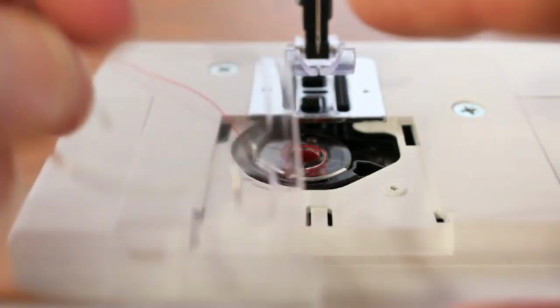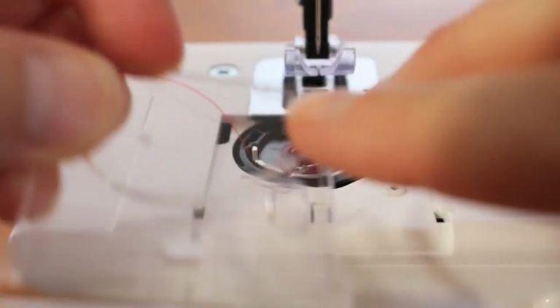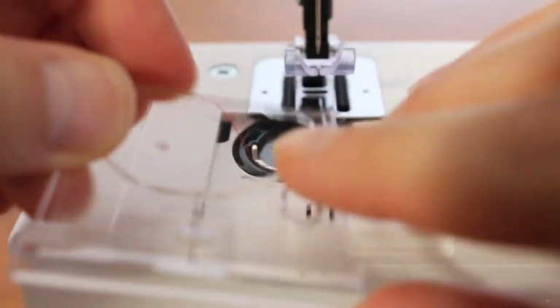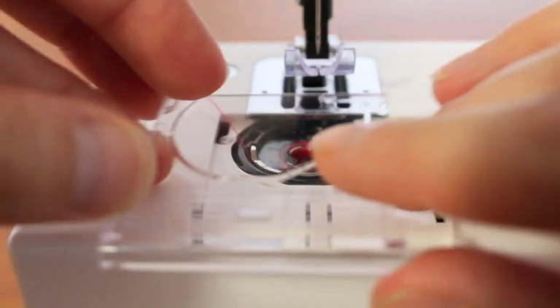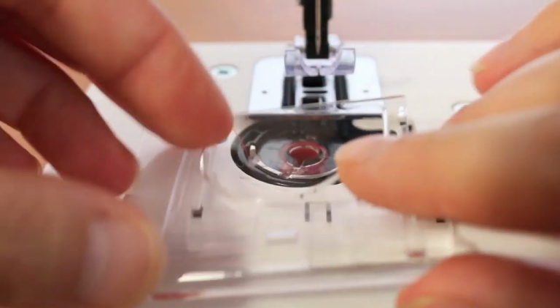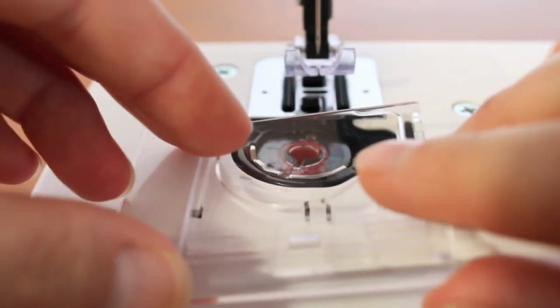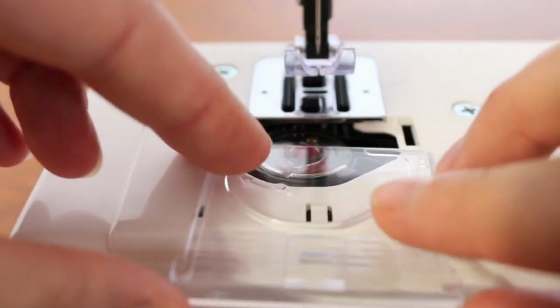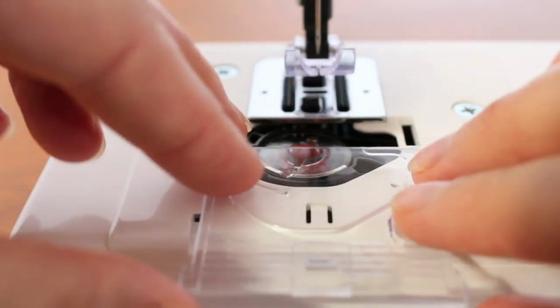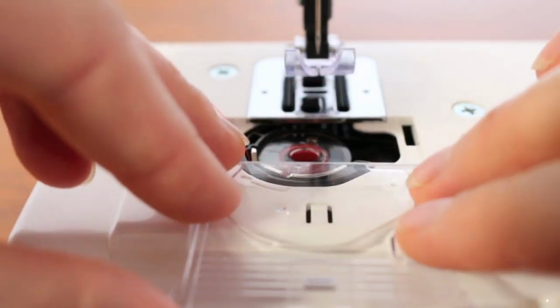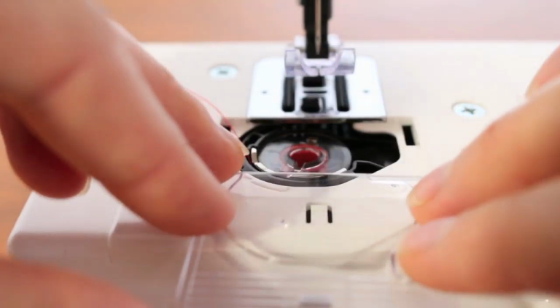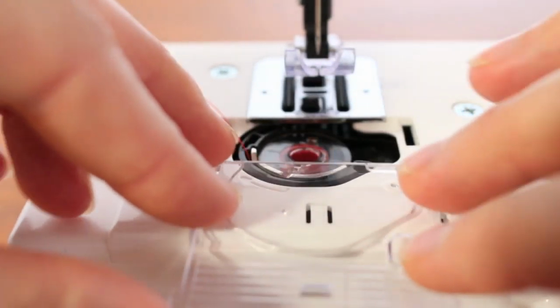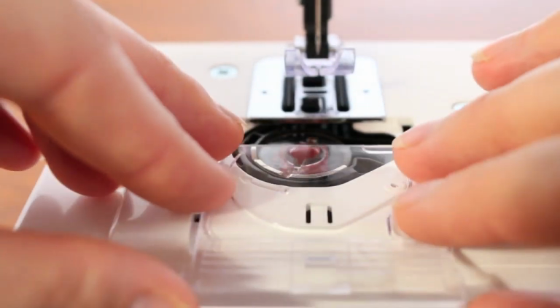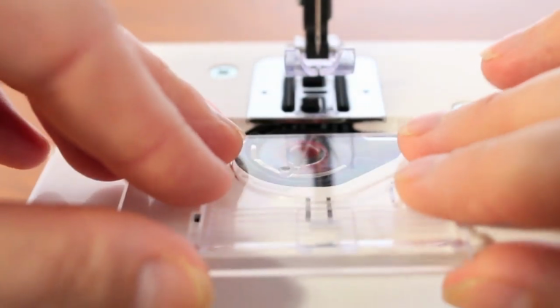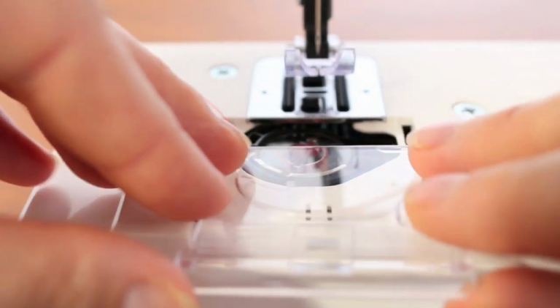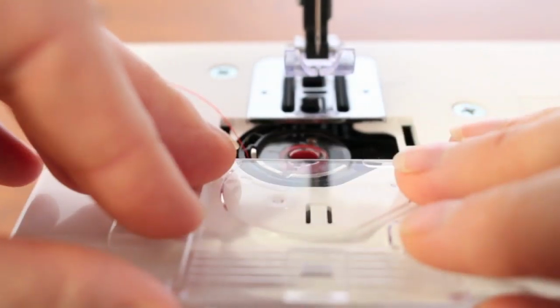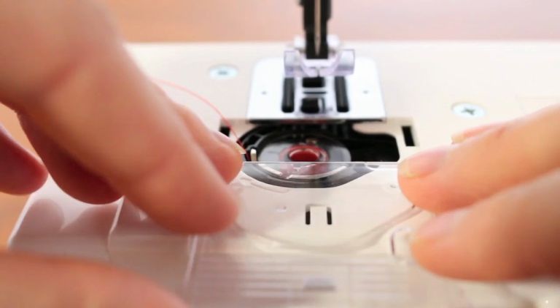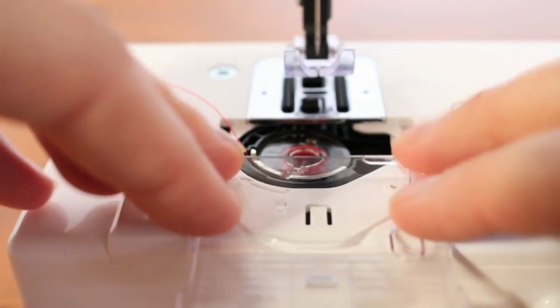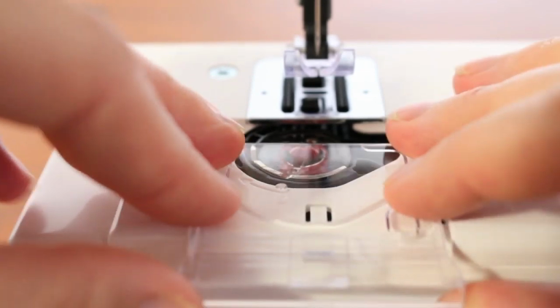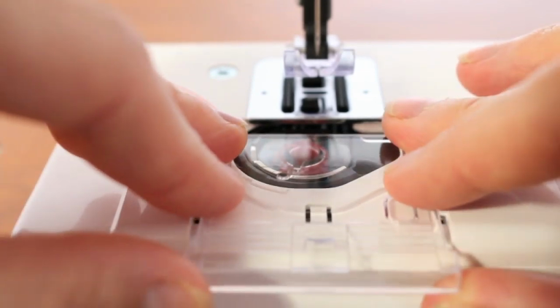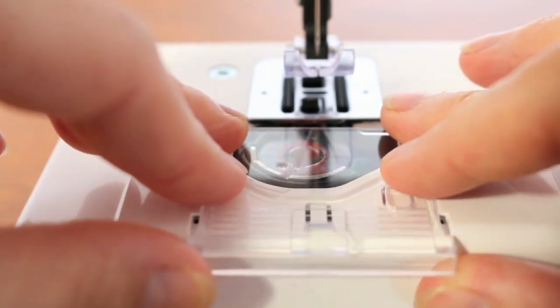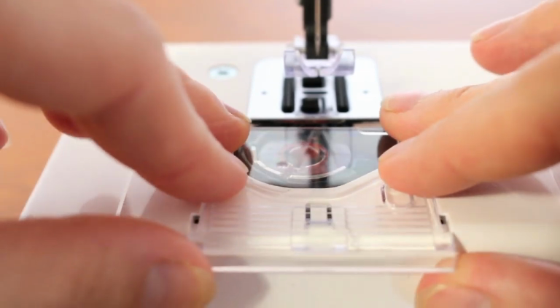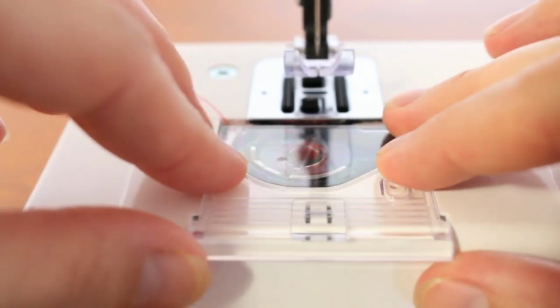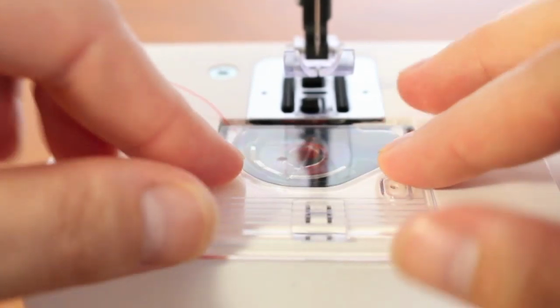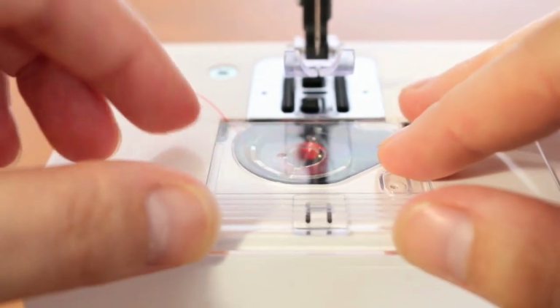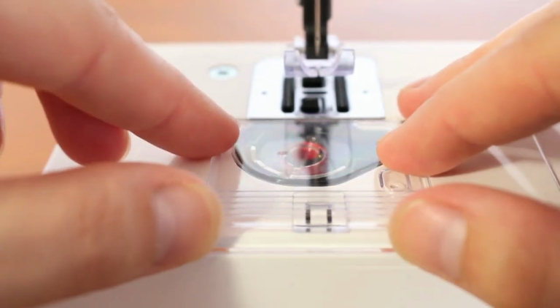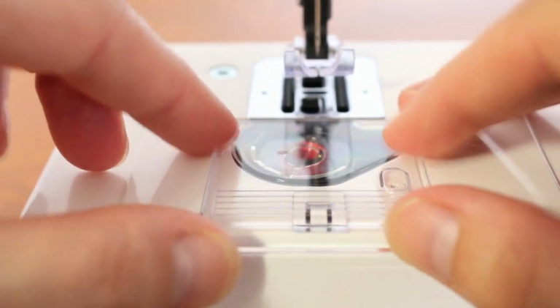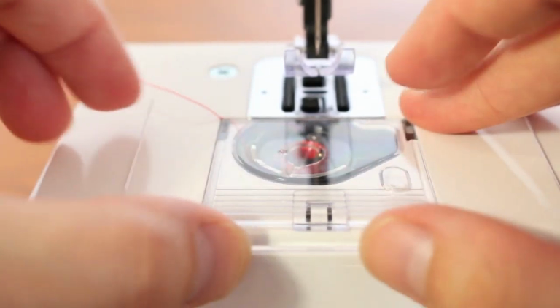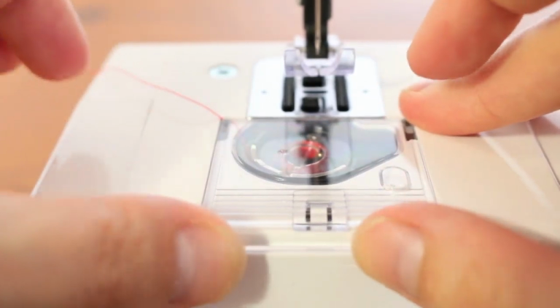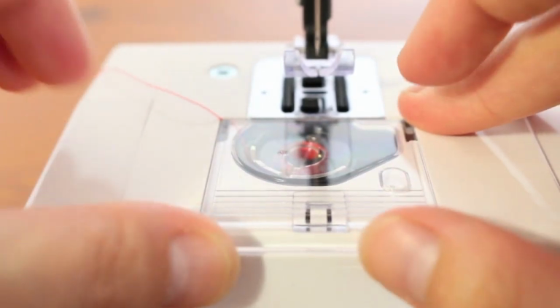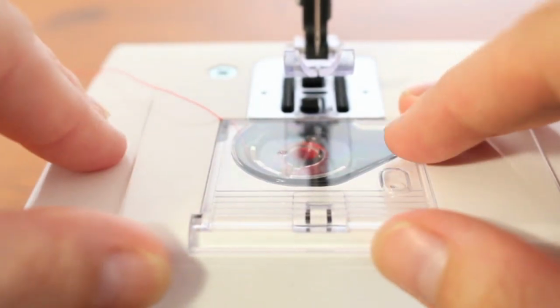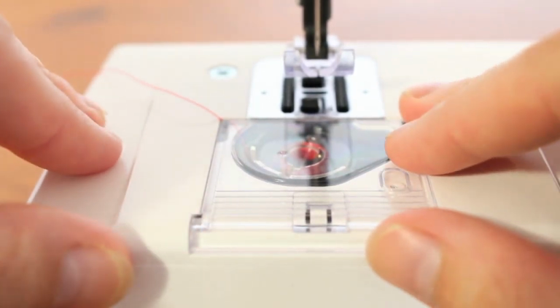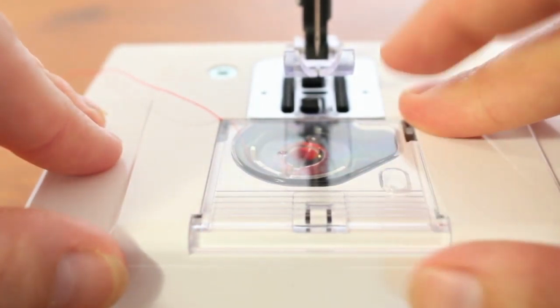You can put your cover plate back on and the next thing we need to do is thread the top of the sewing machine.